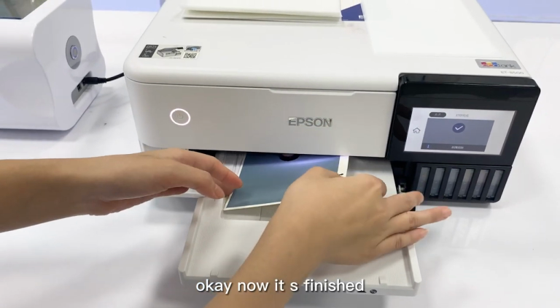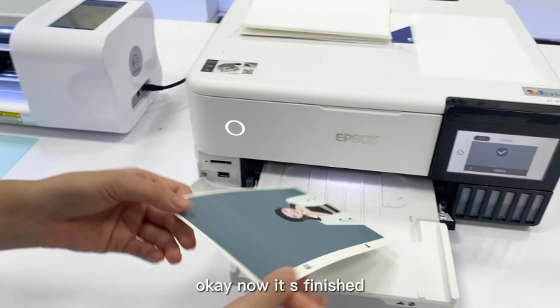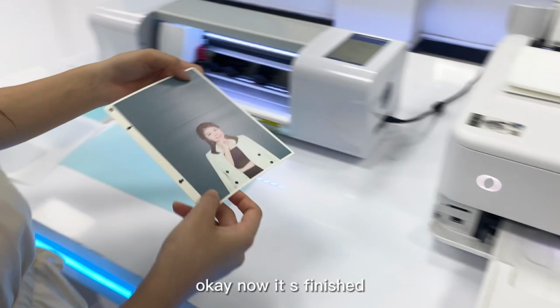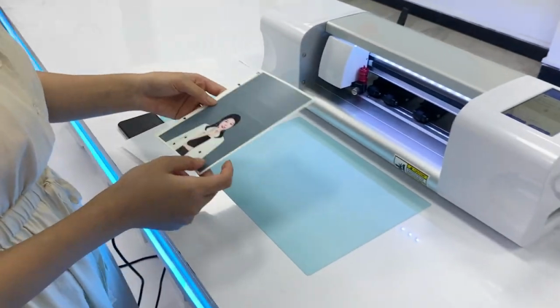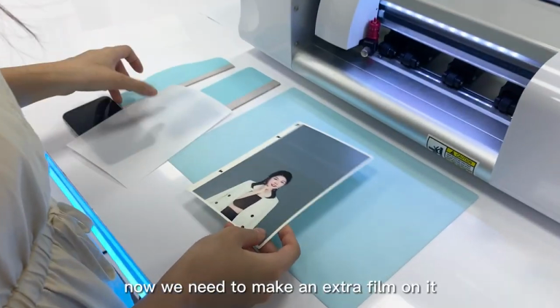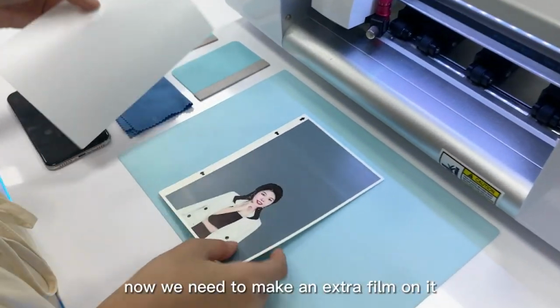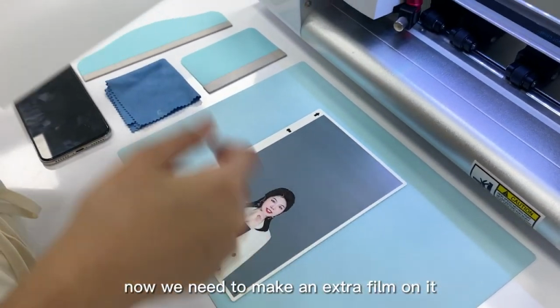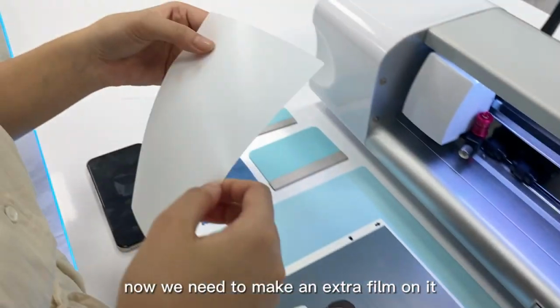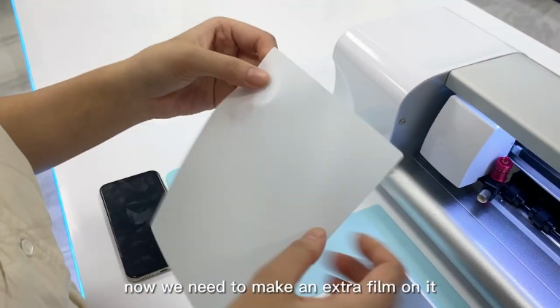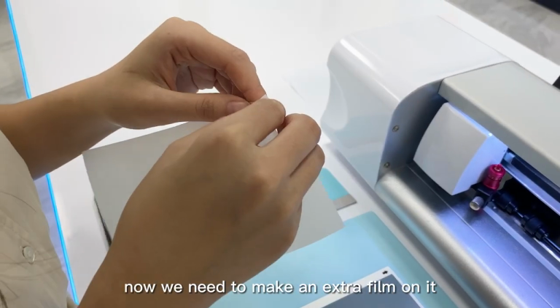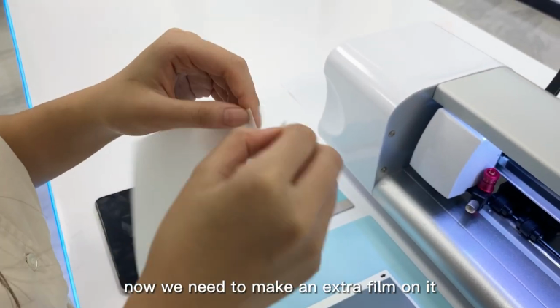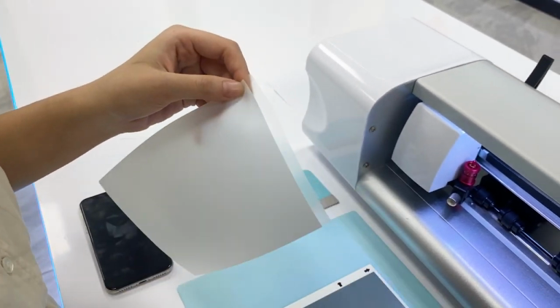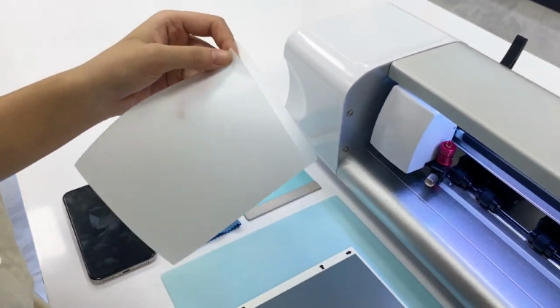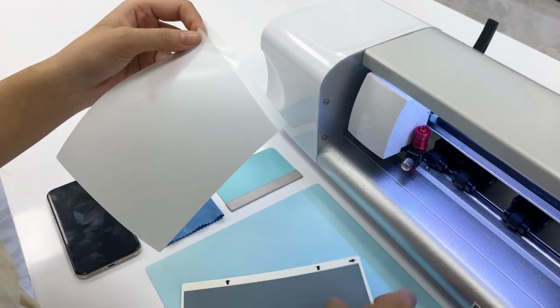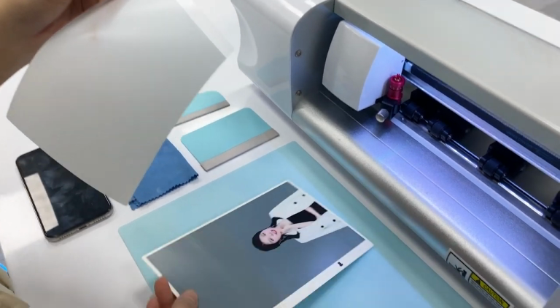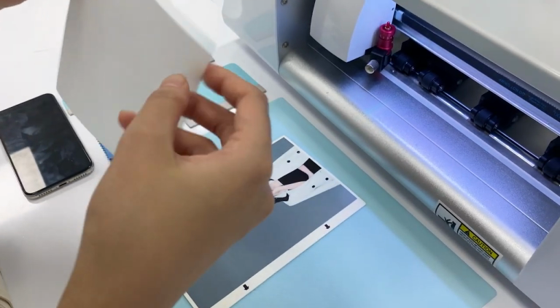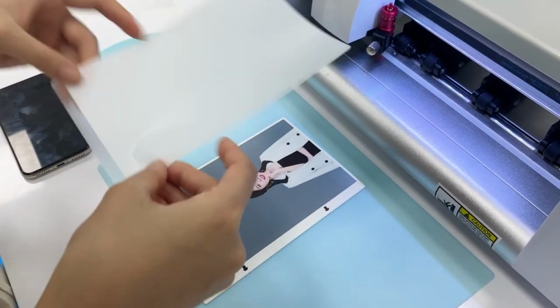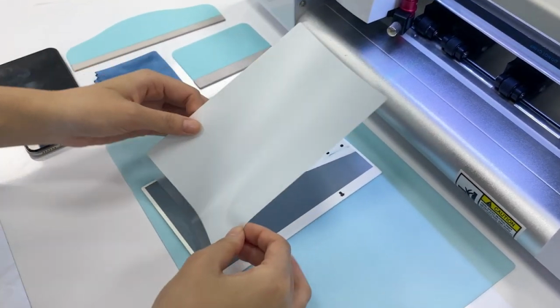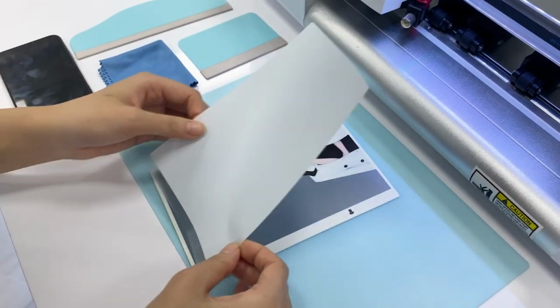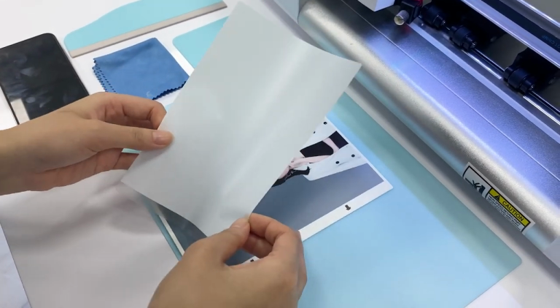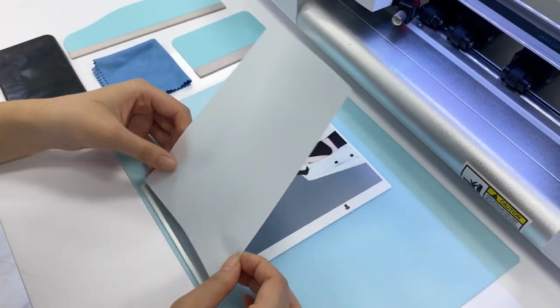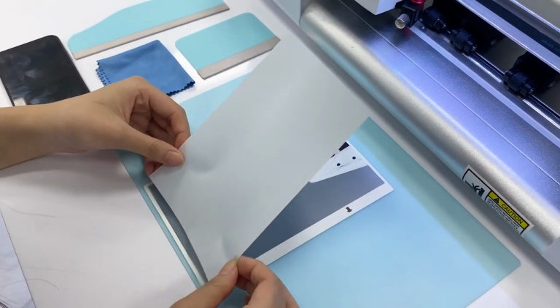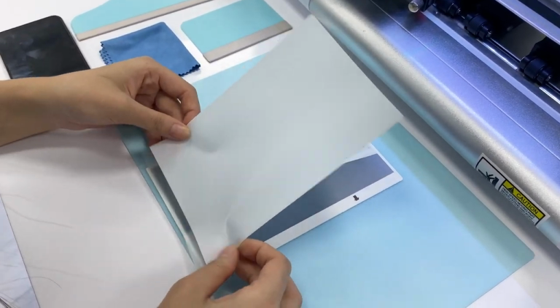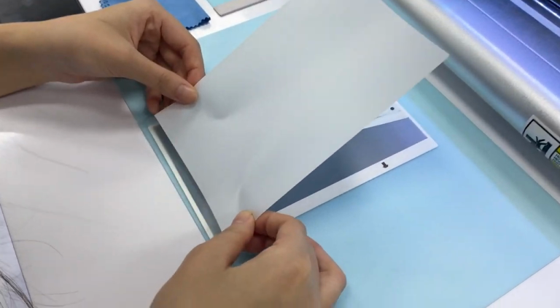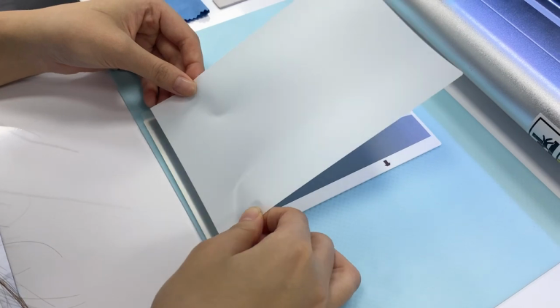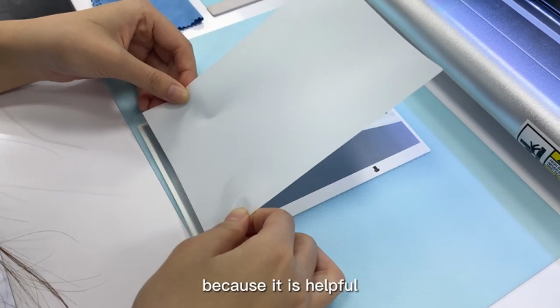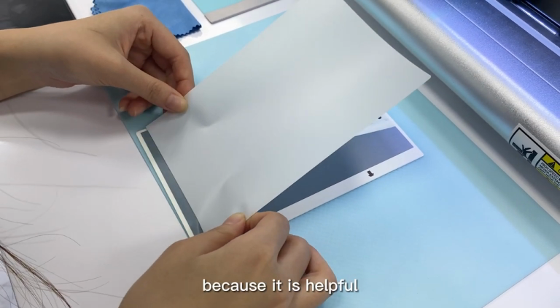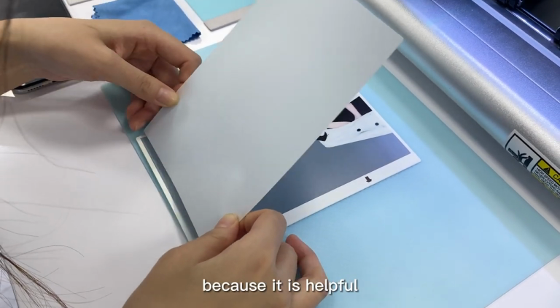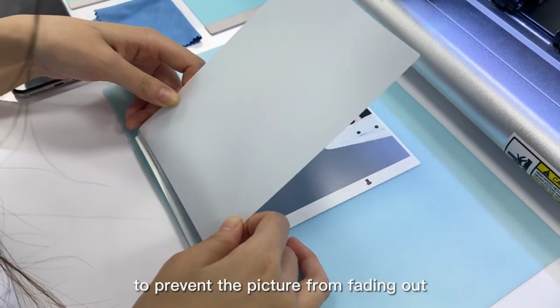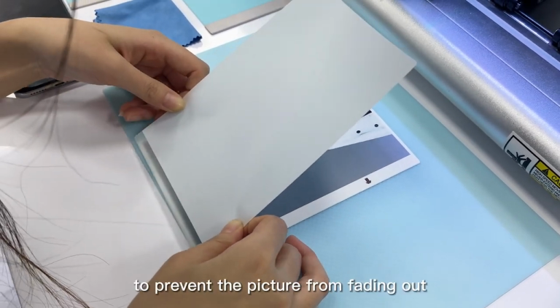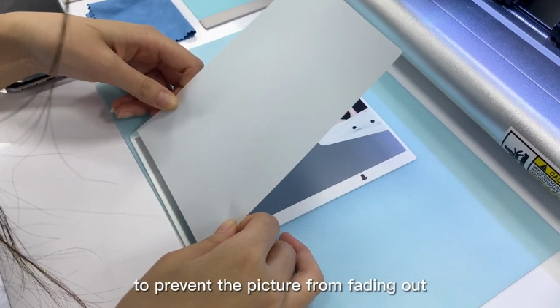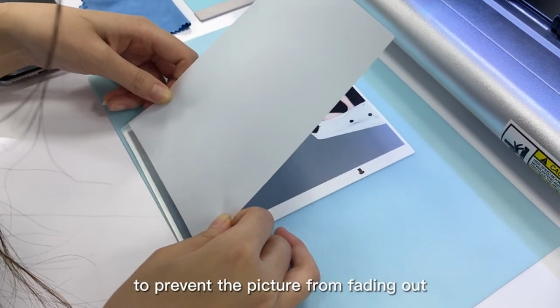Now it is finished printing. We need to apply an extra film on it, because it is helpful to prevent the picture from fading out.